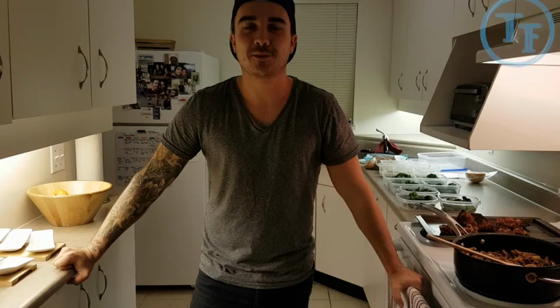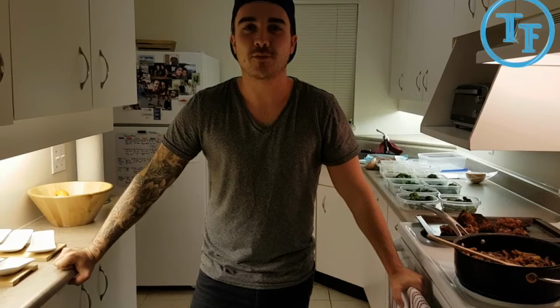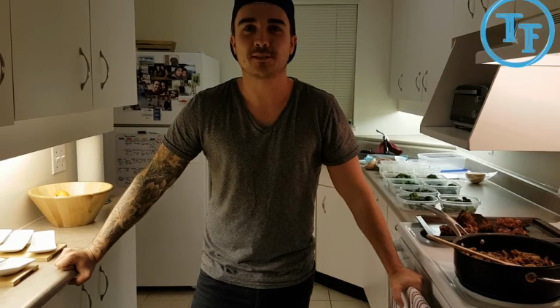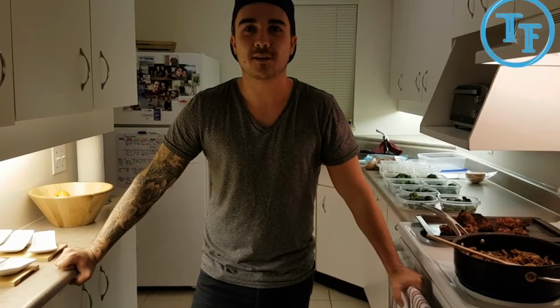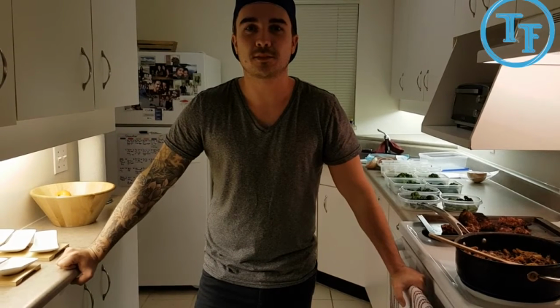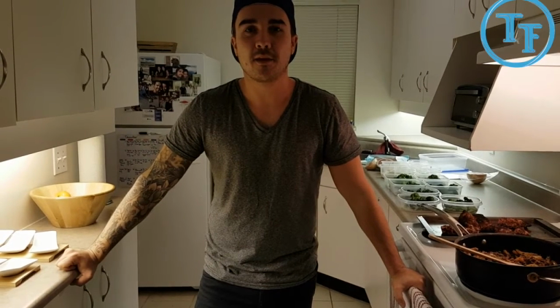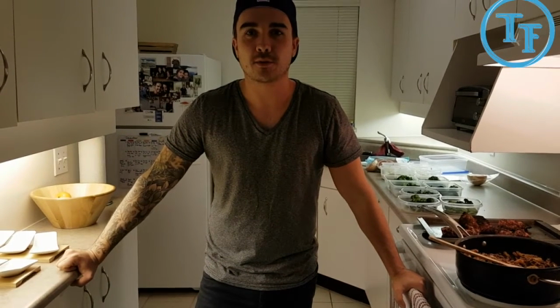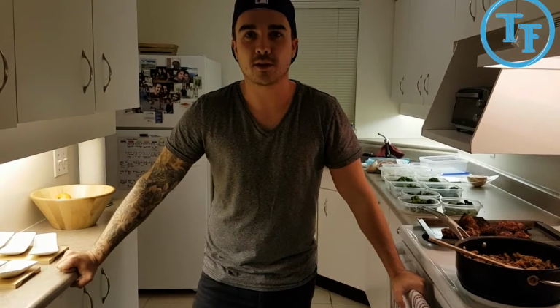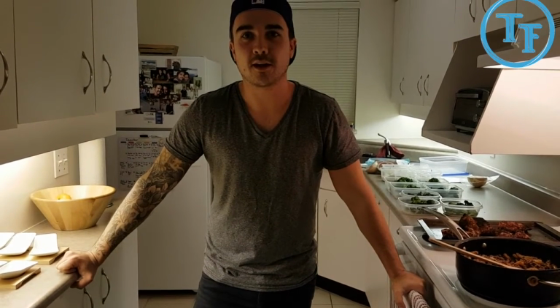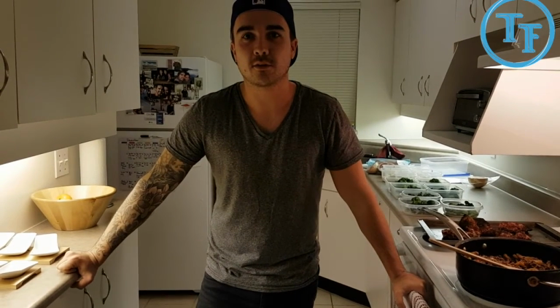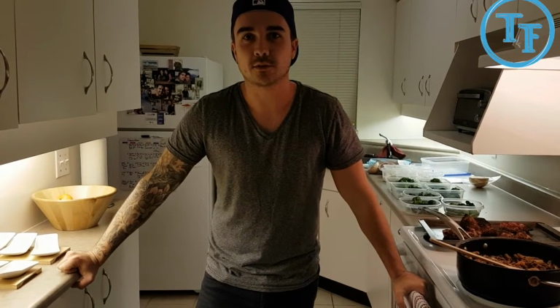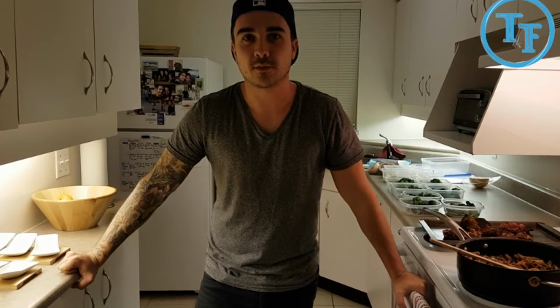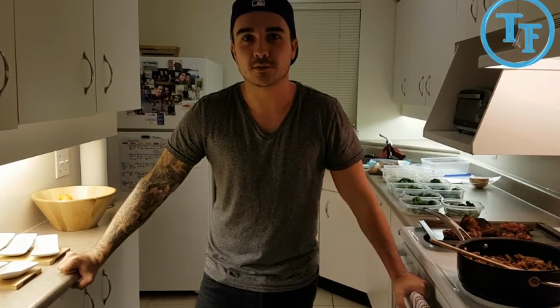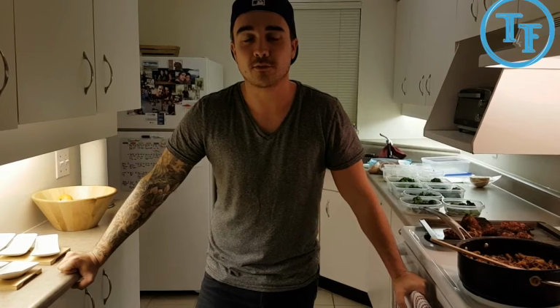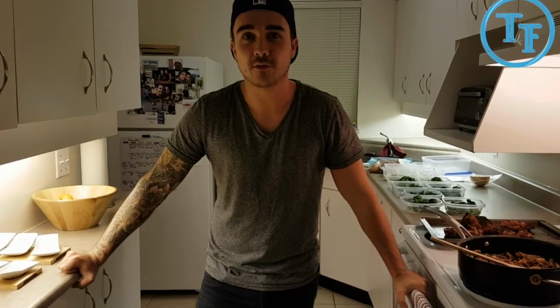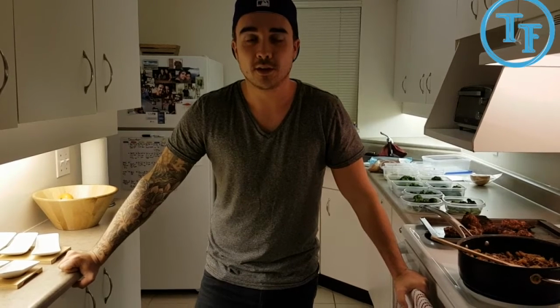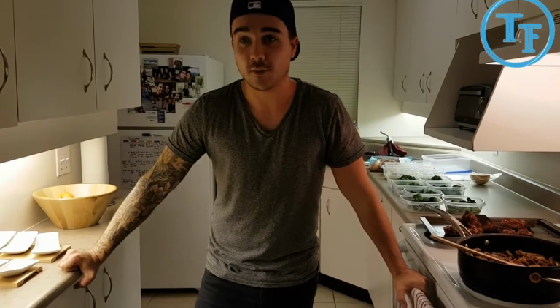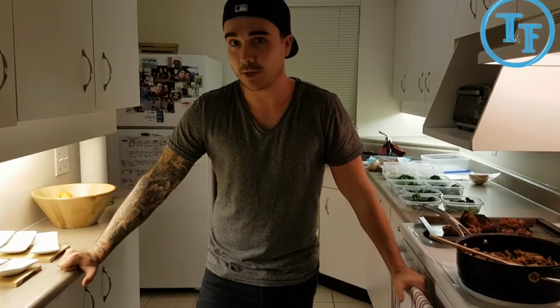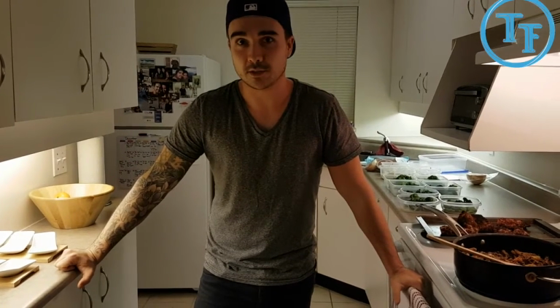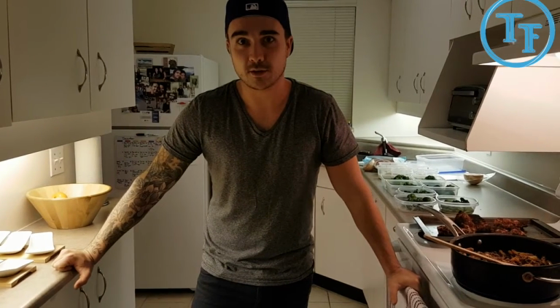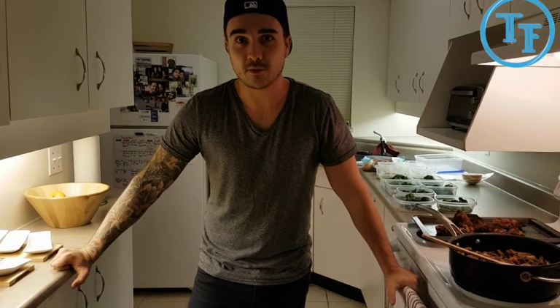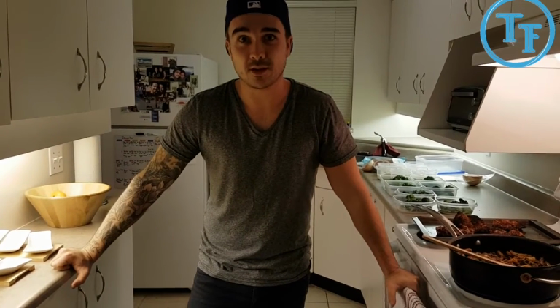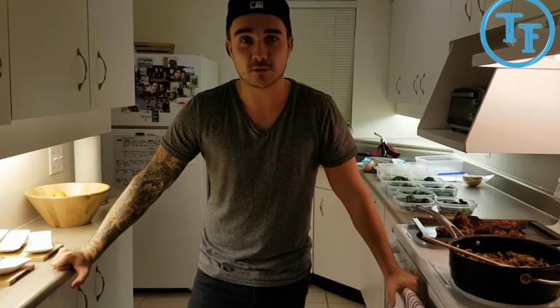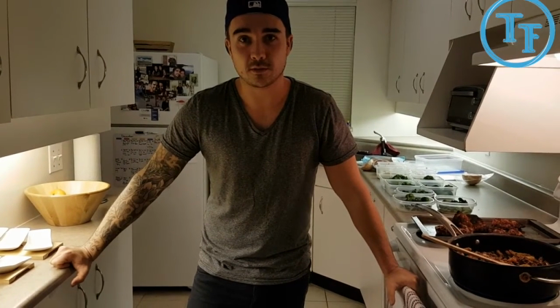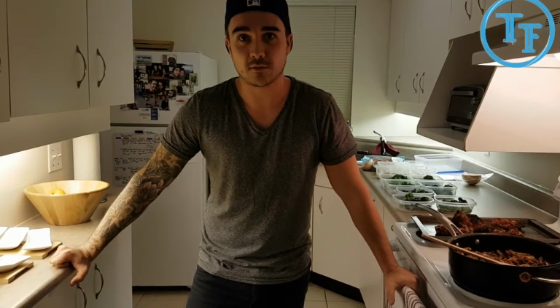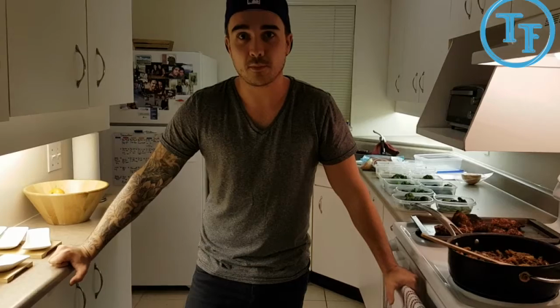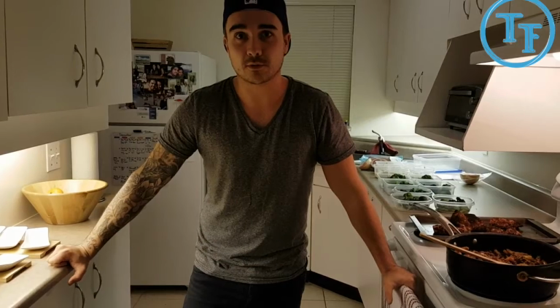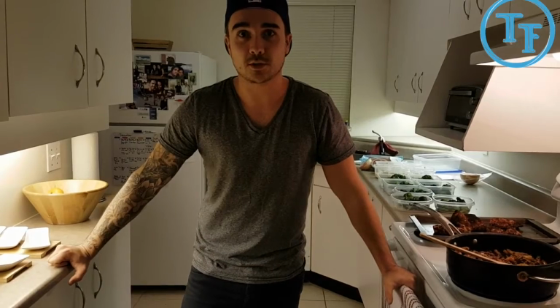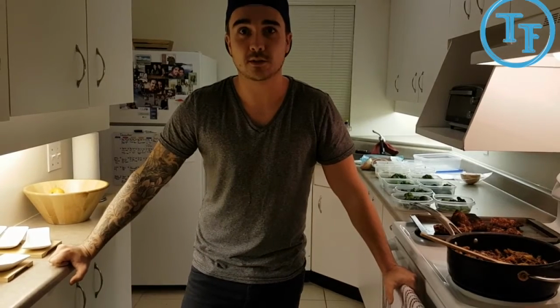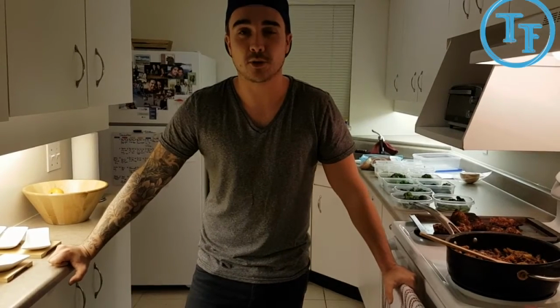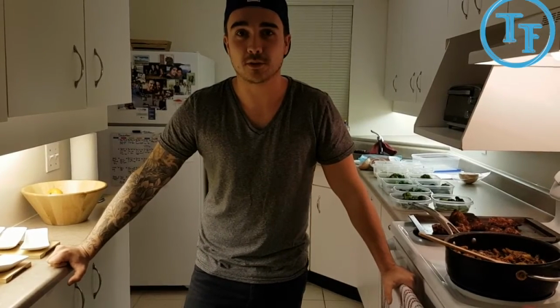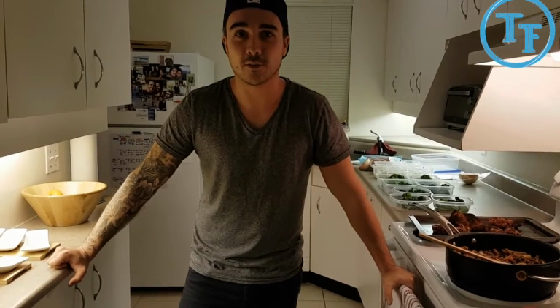Hey, what's up everyone? This is Ben Gustafson, personal trainer and health coach with TurnFit Personal Training in Vancouver. Welcome to my kitchen.